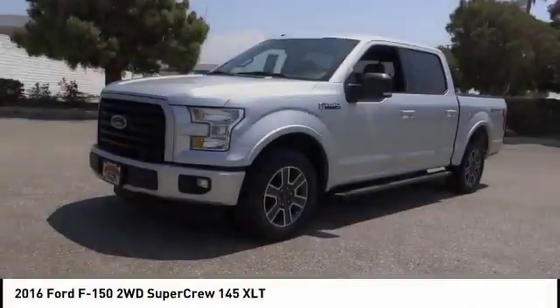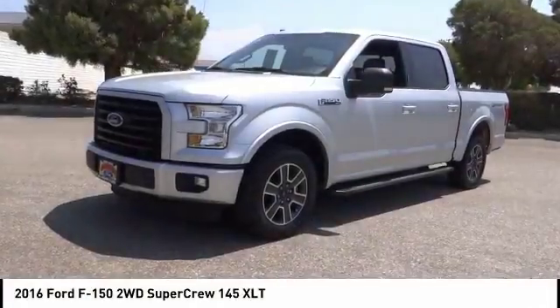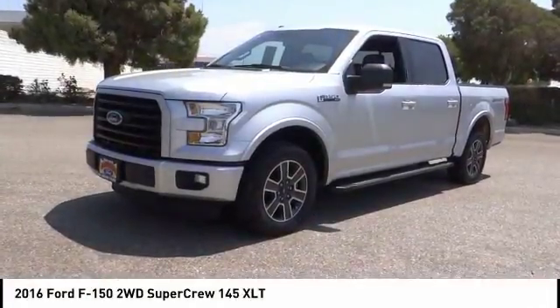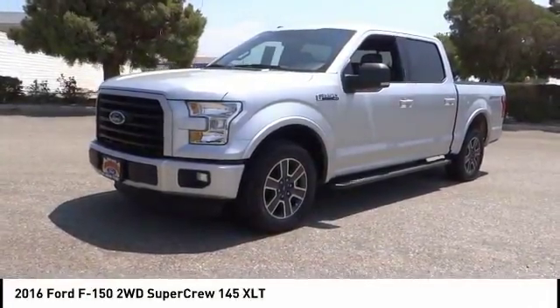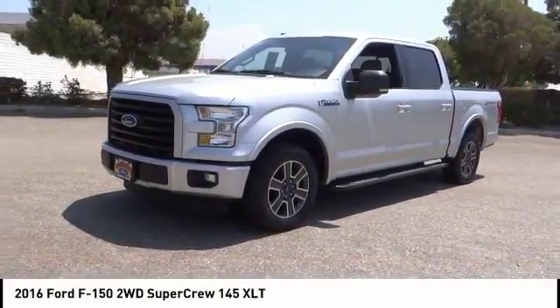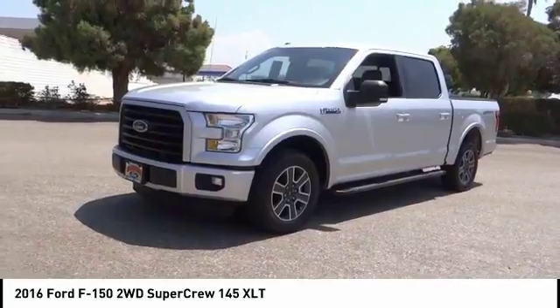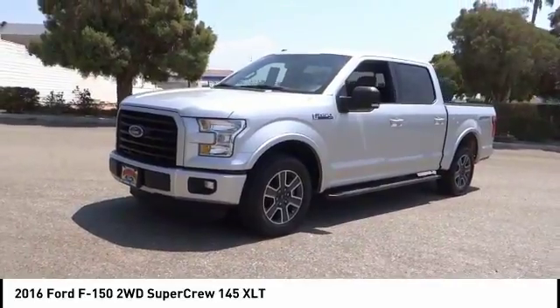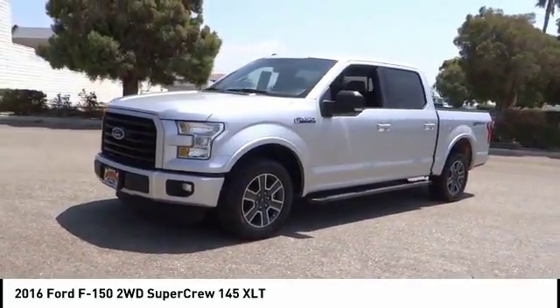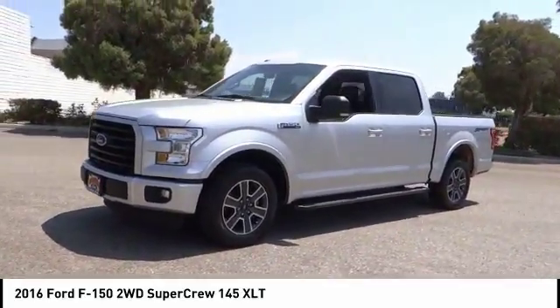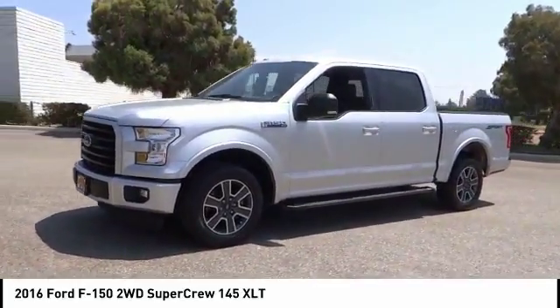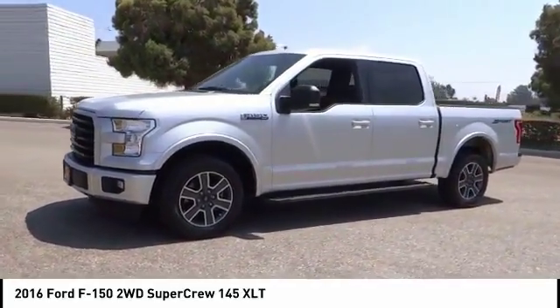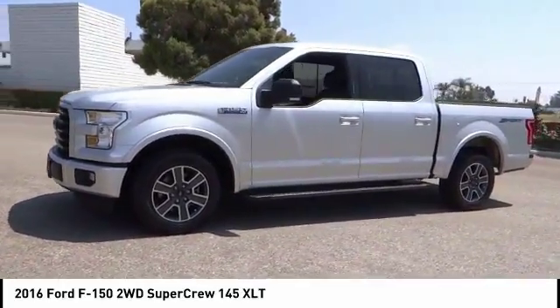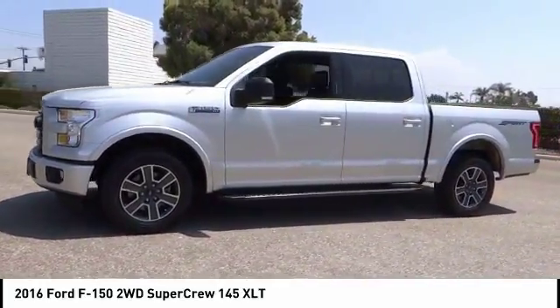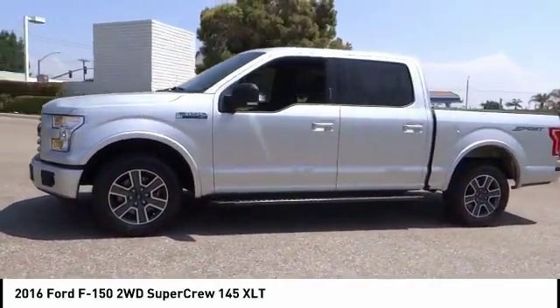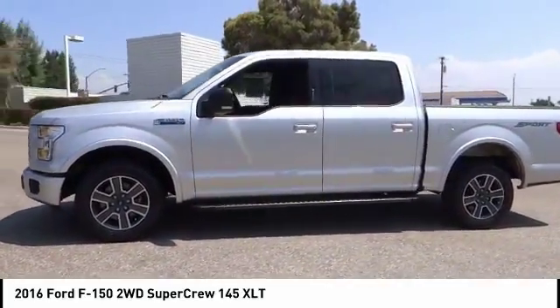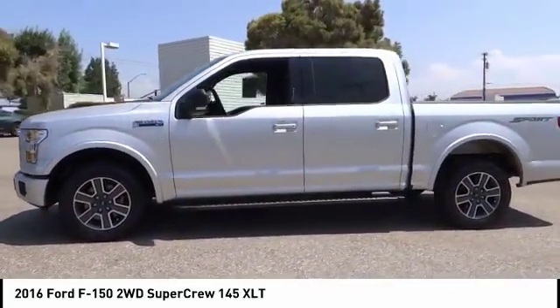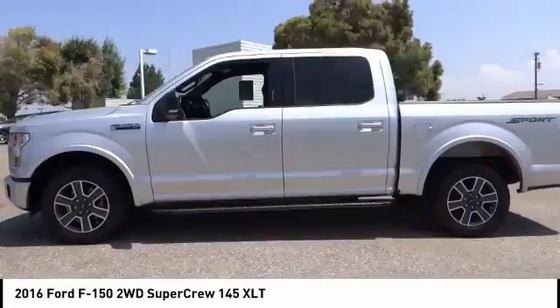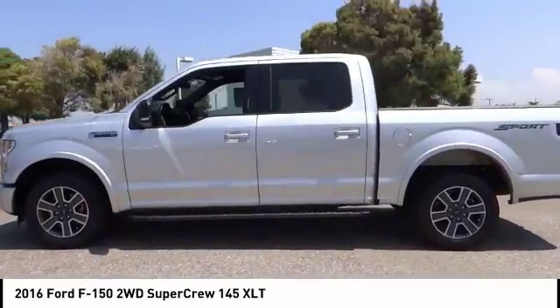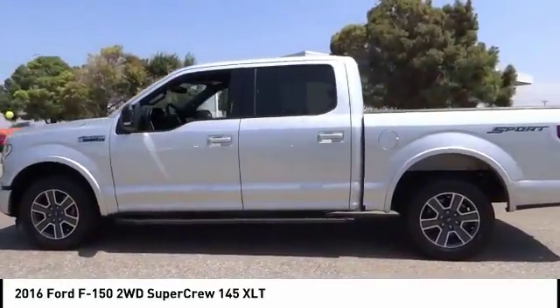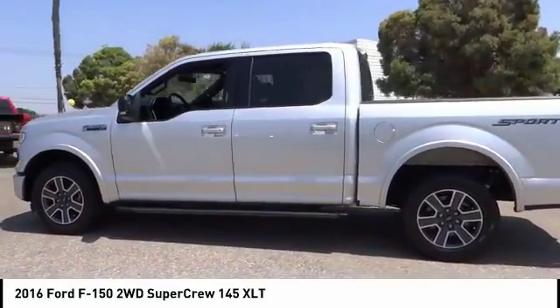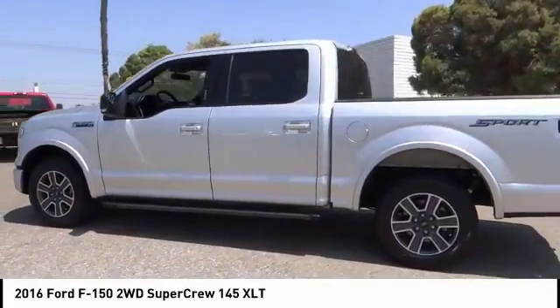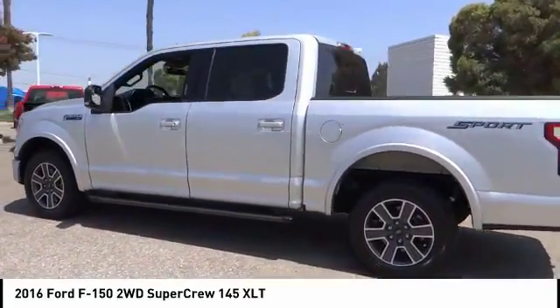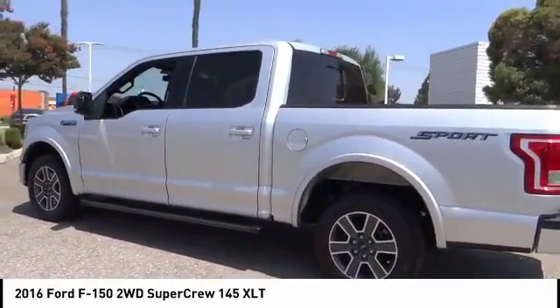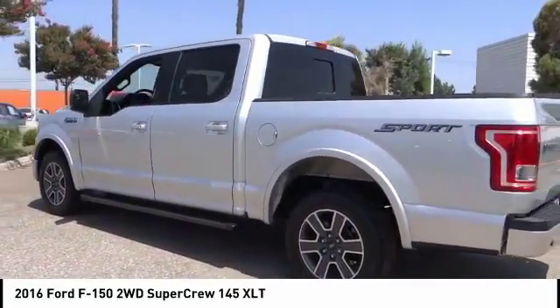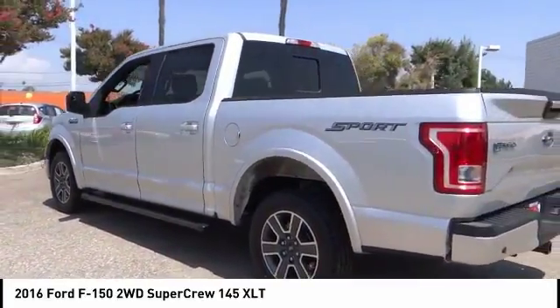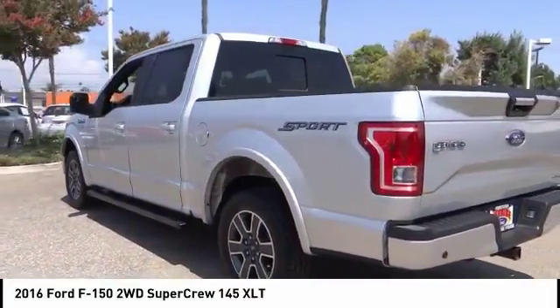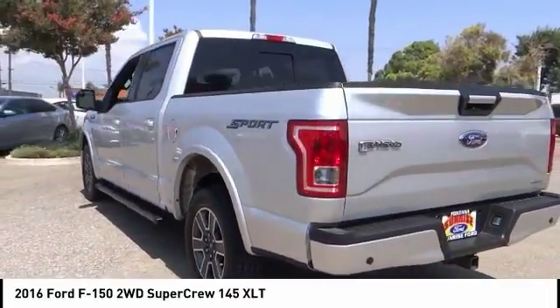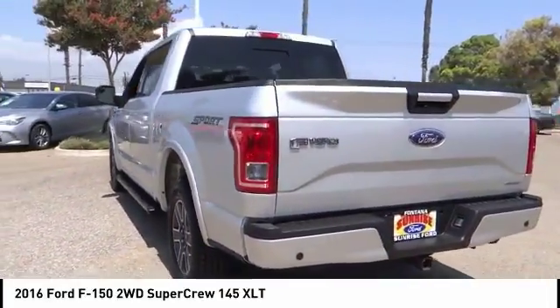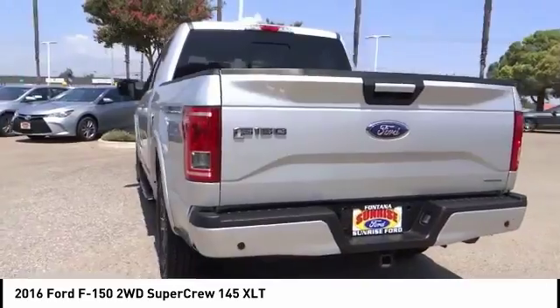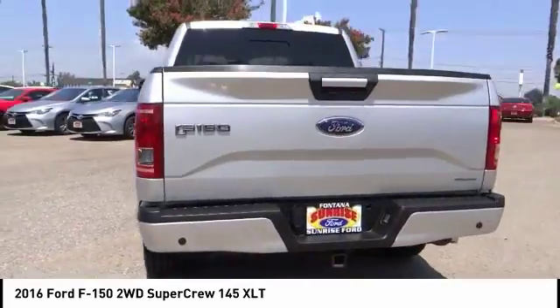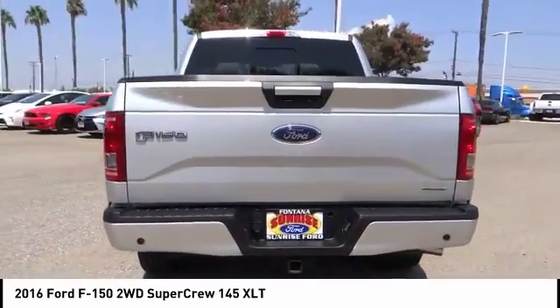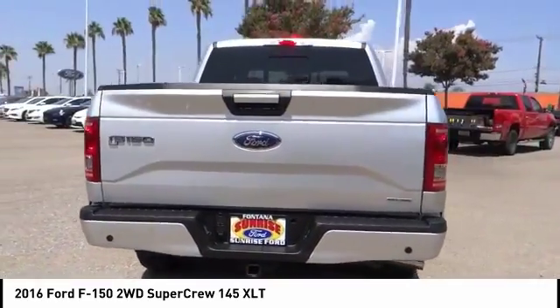Looking for the right vehicle? Check out the 2016 F-150. A Ford F-150 knows how to handle any situation. It's built to follow orders, no whining, and is priced below $35,000.